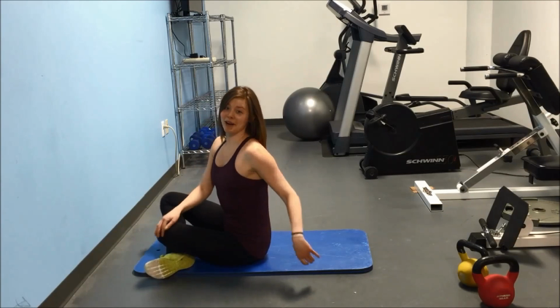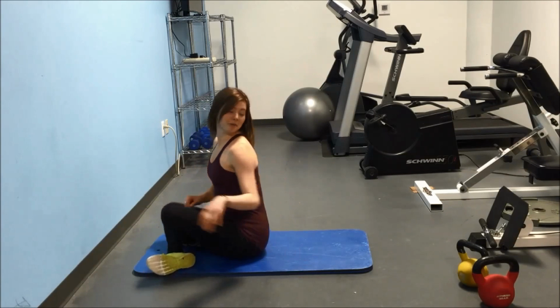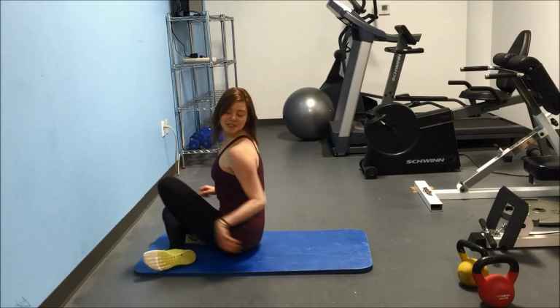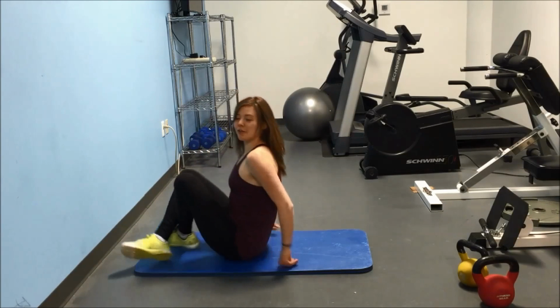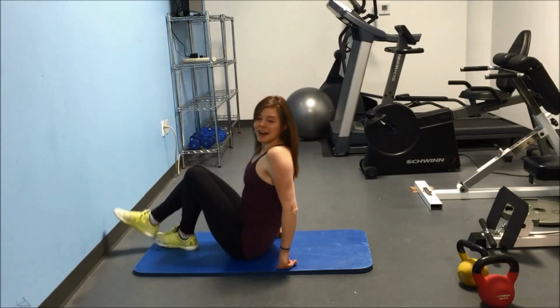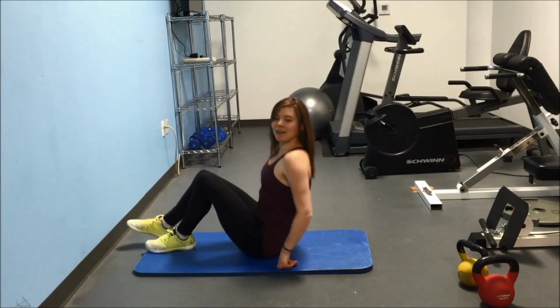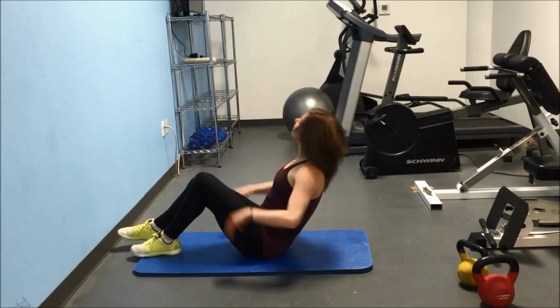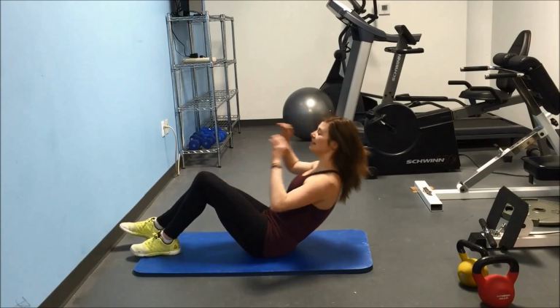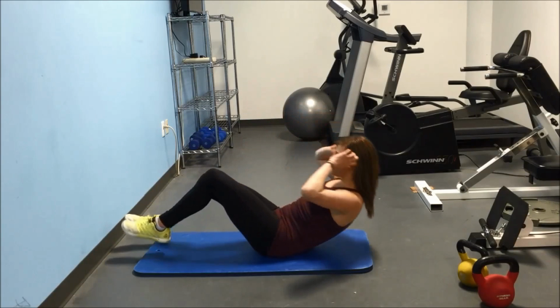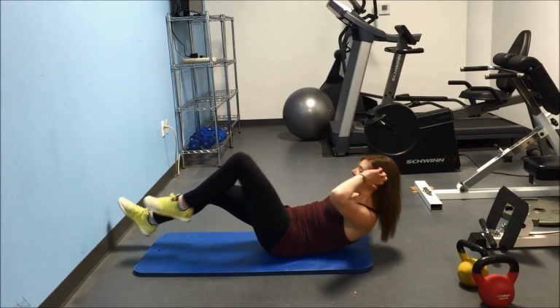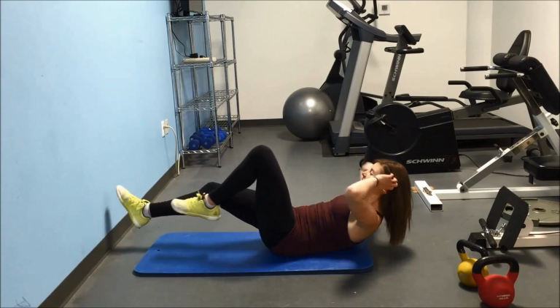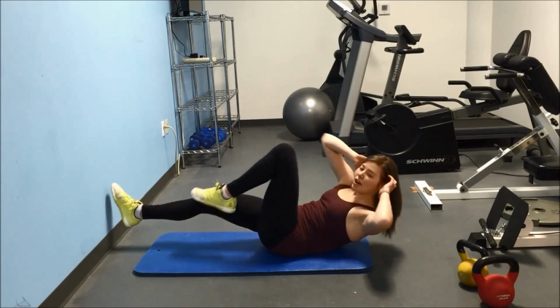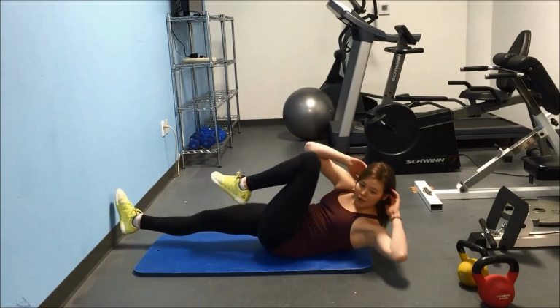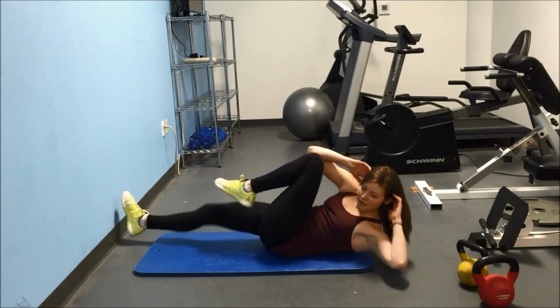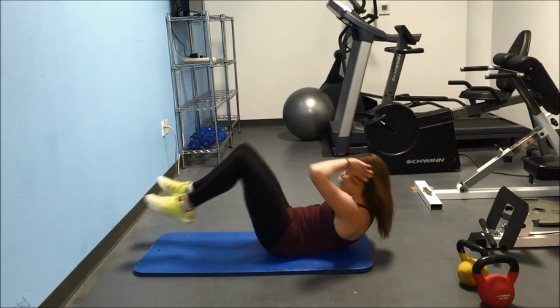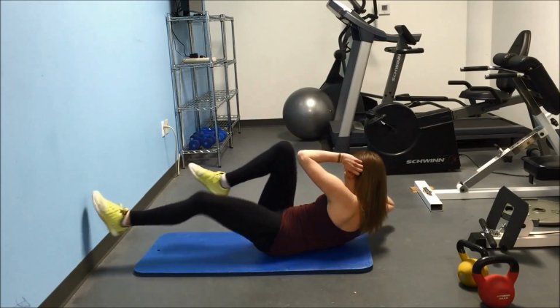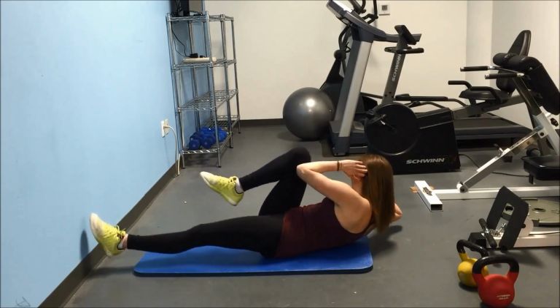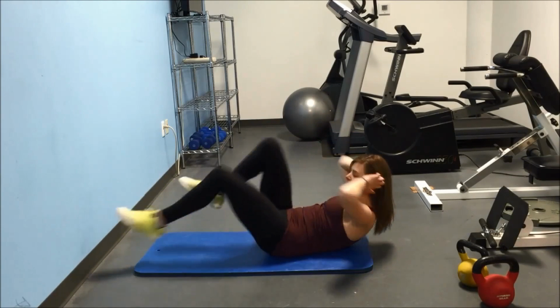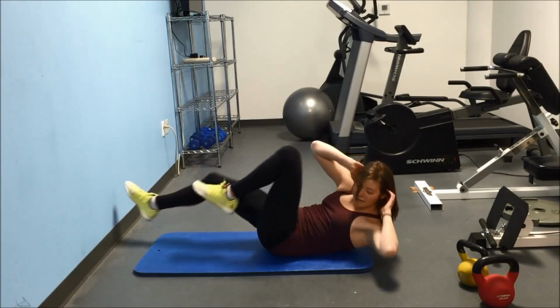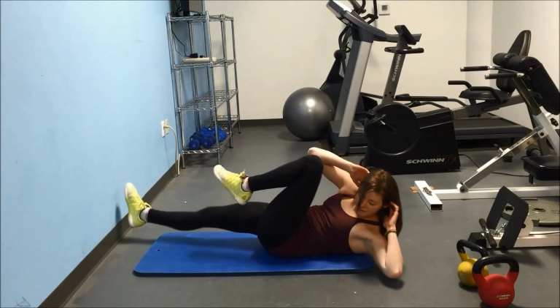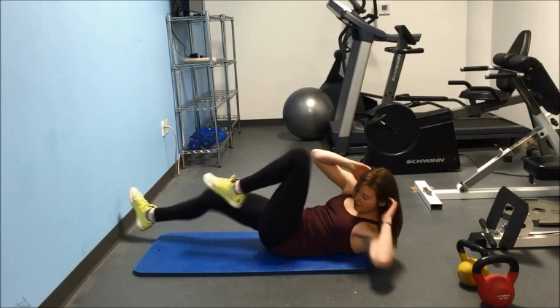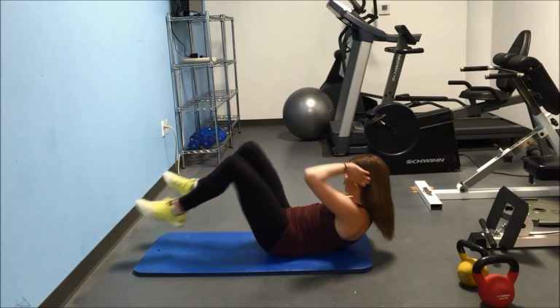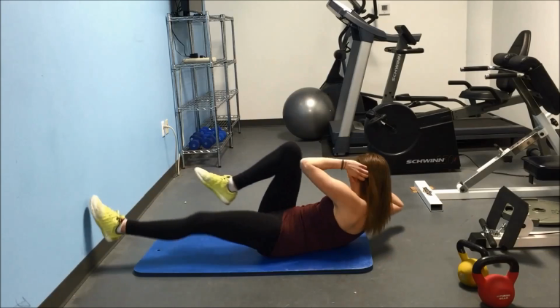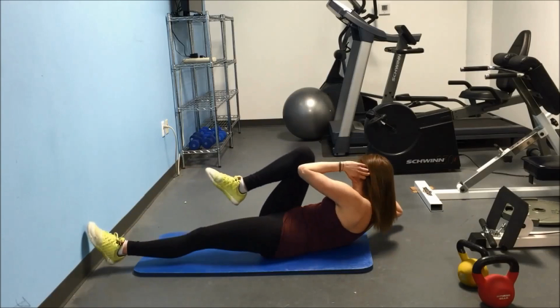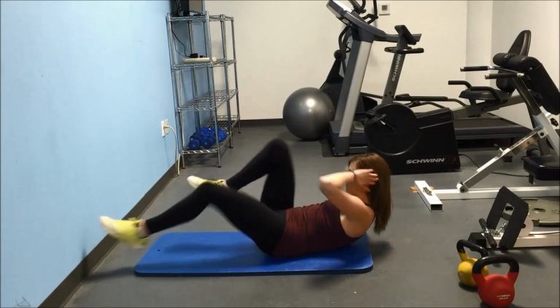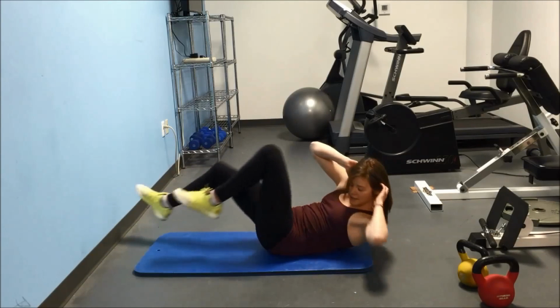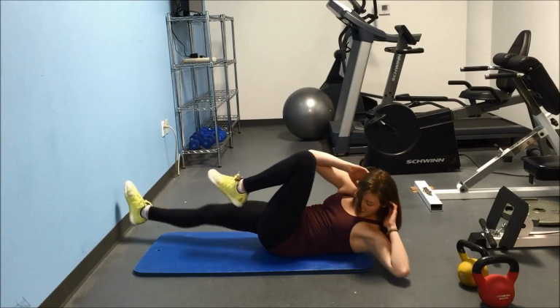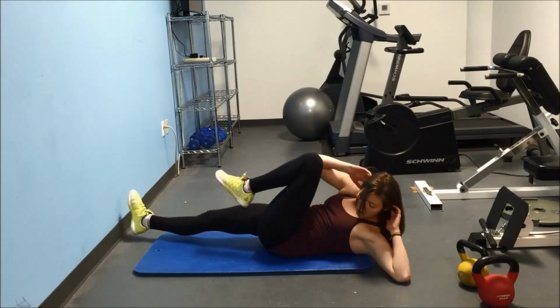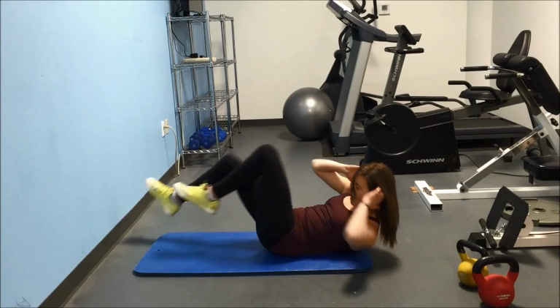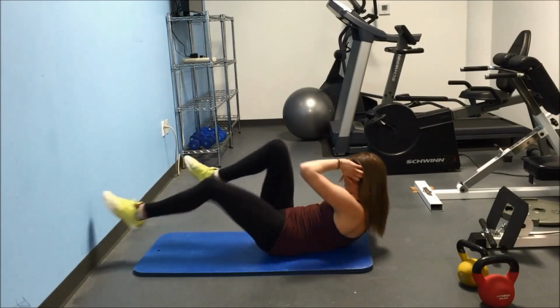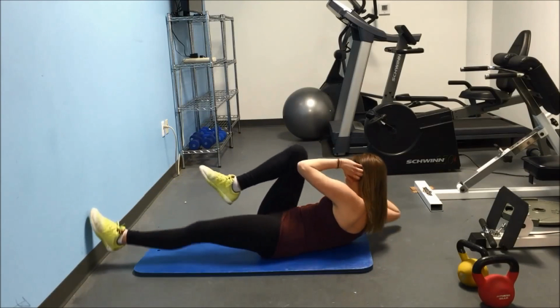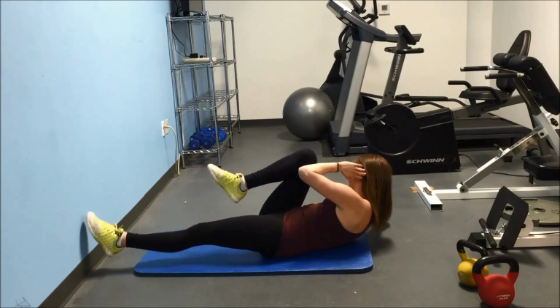Okay, ready? I'm going to start right now. And go. Keeping that lower back on the floor.